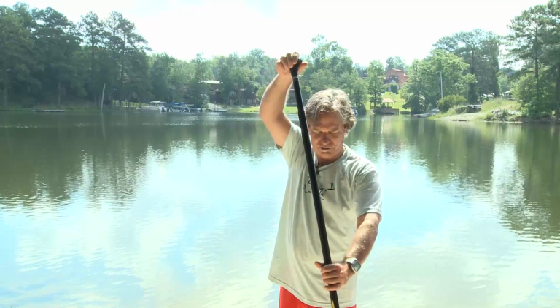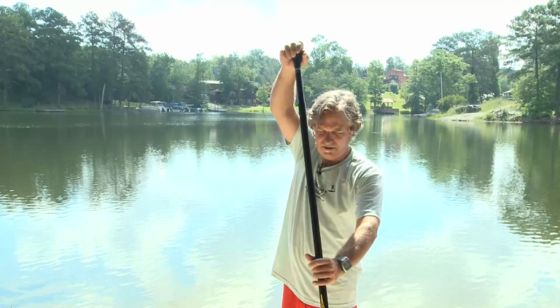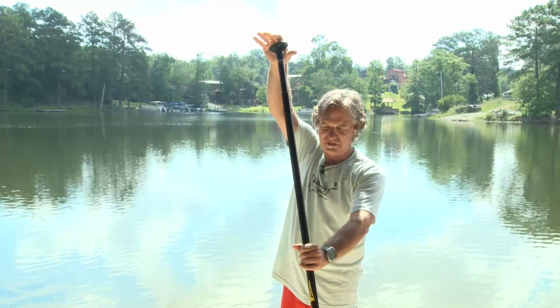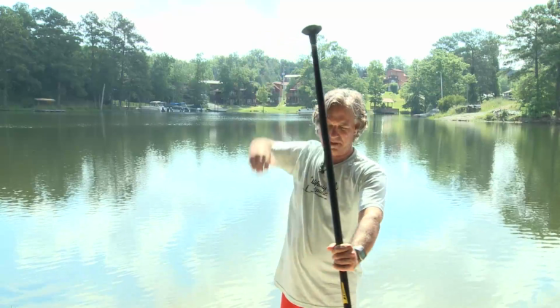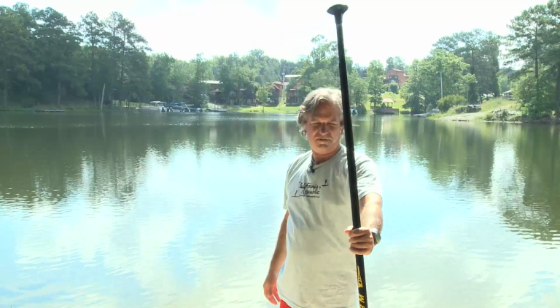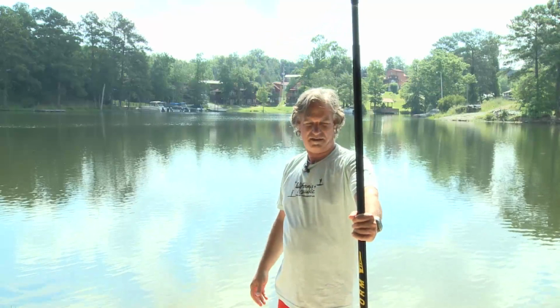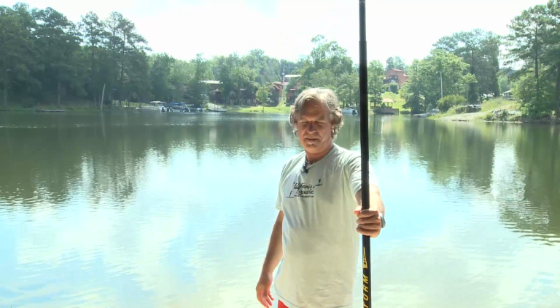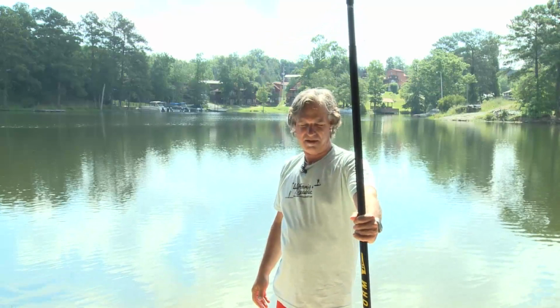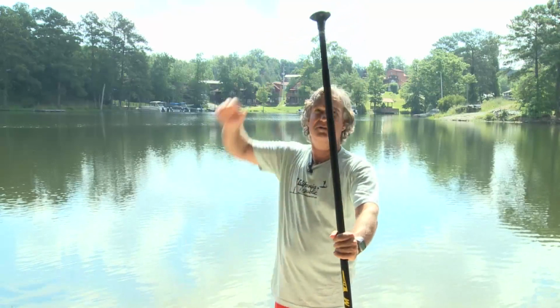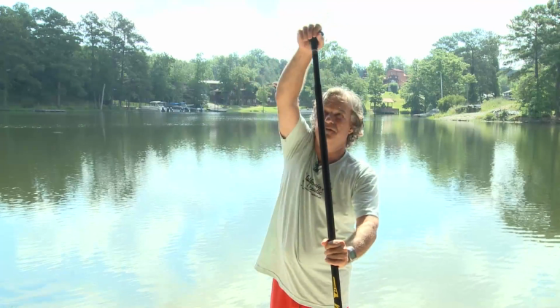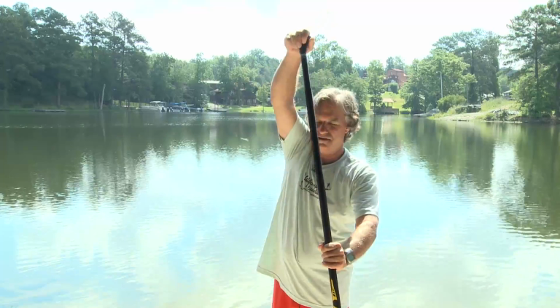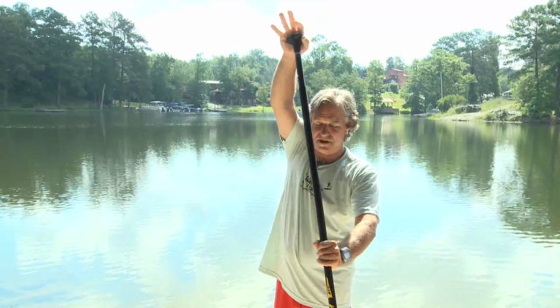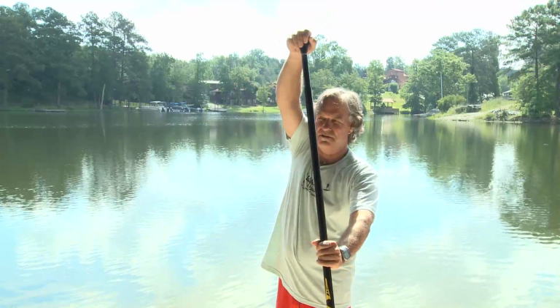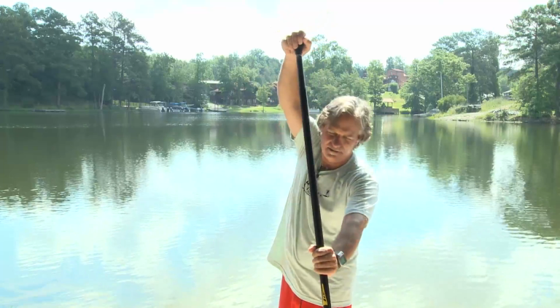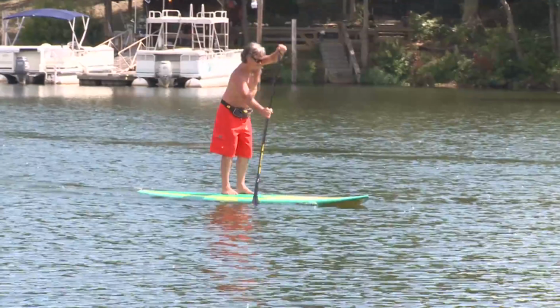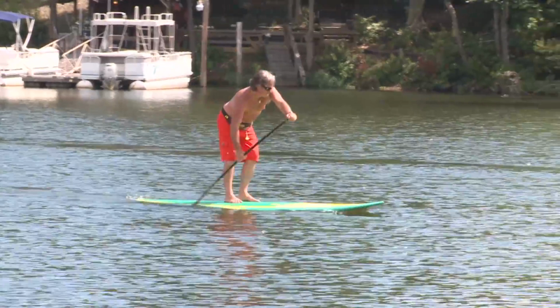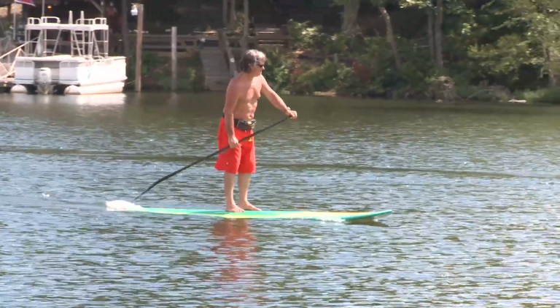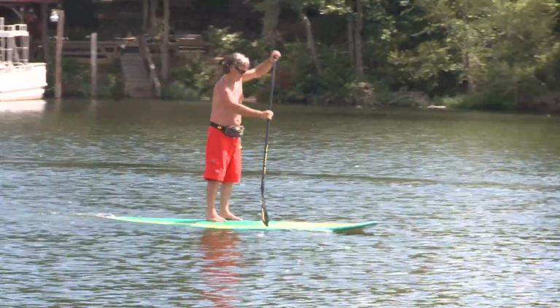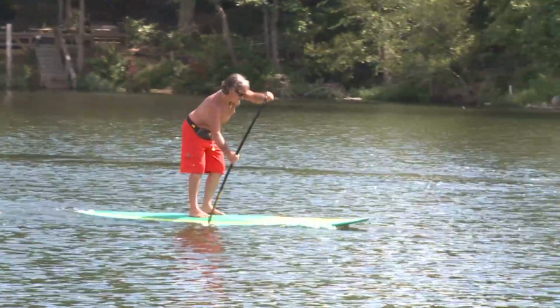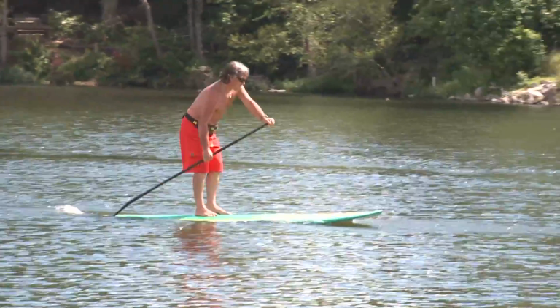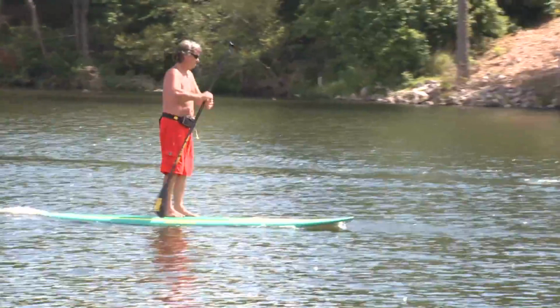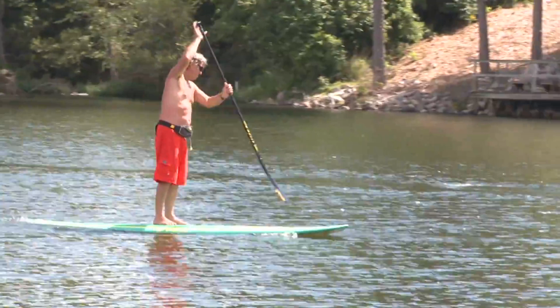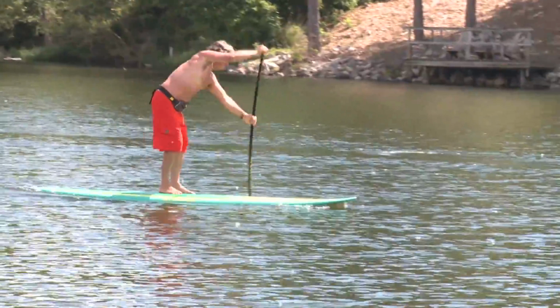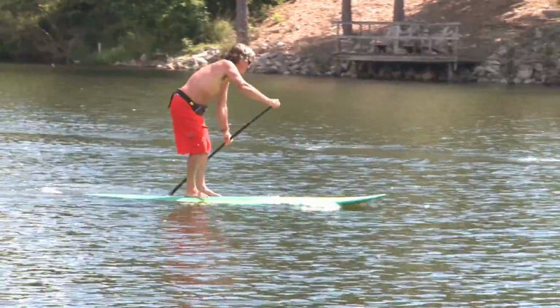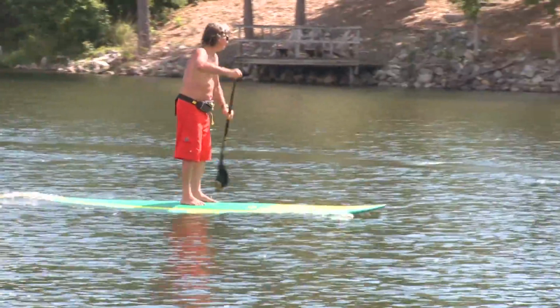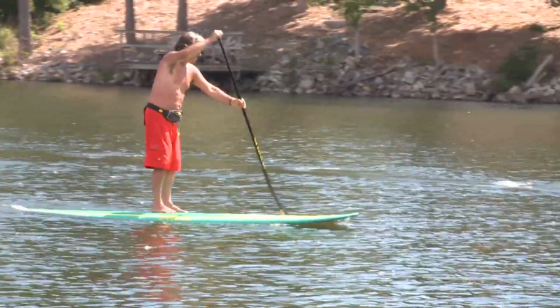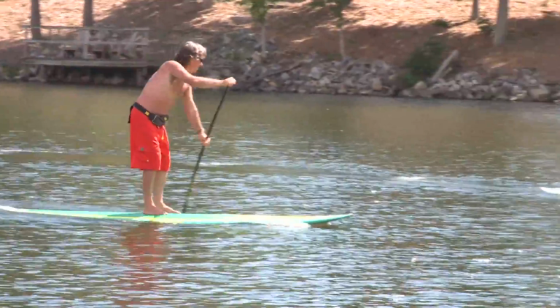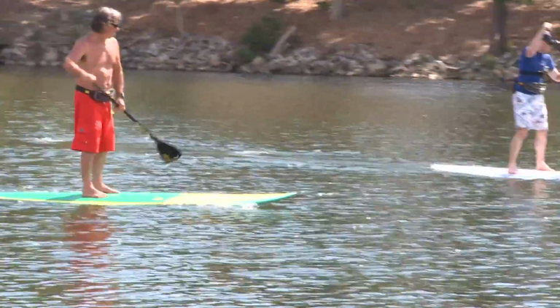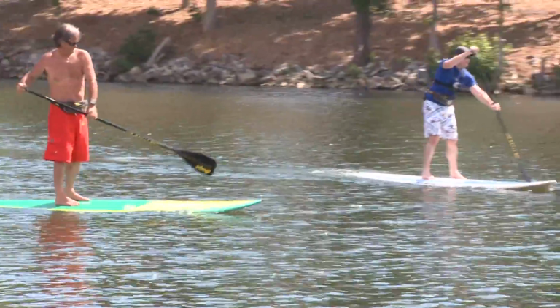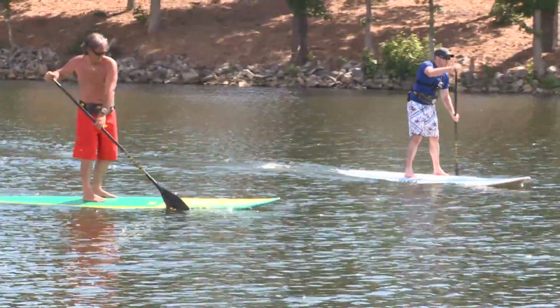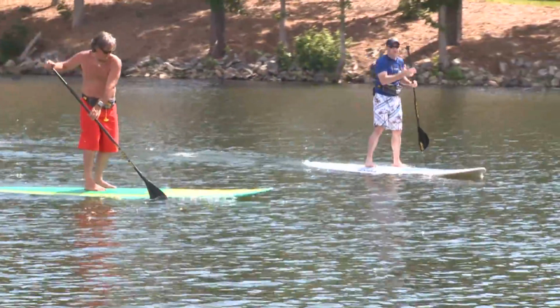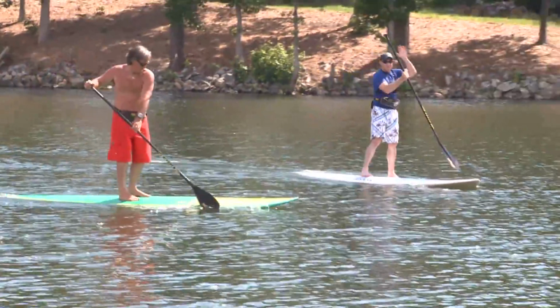The basic move is to get one hand about in the middle of the paddle and the other hand on the far end. Do two, three, maybe four strokes on one side, then transfer it over — now this hand's in the middle and that hand's on the other end — and do the same thing, two or three or four strokes.